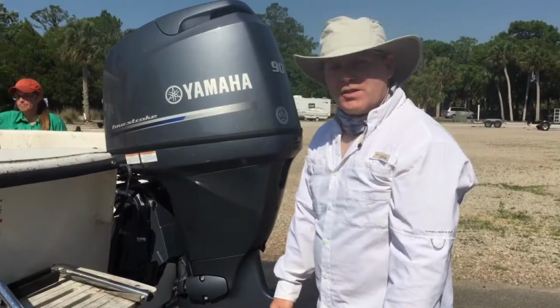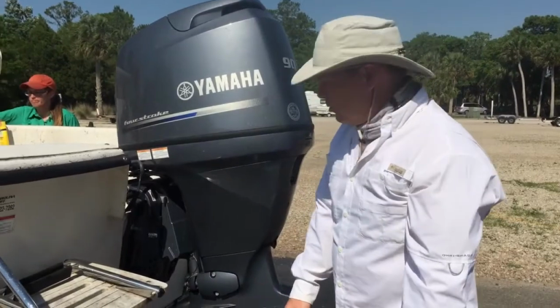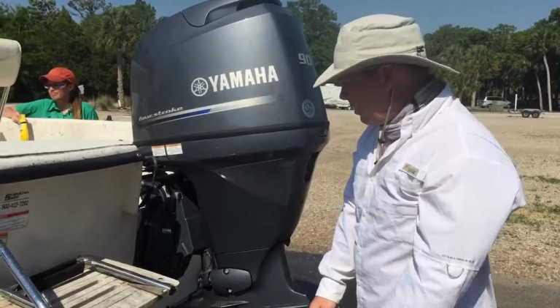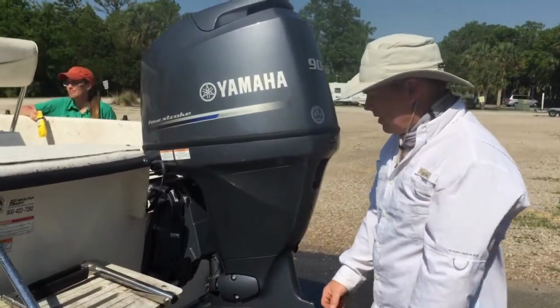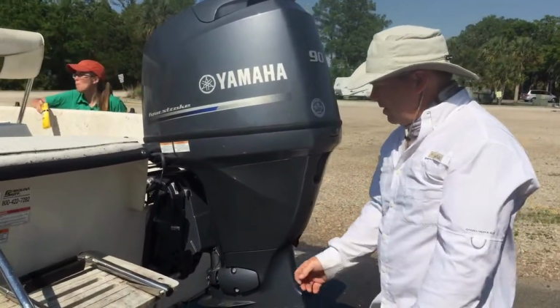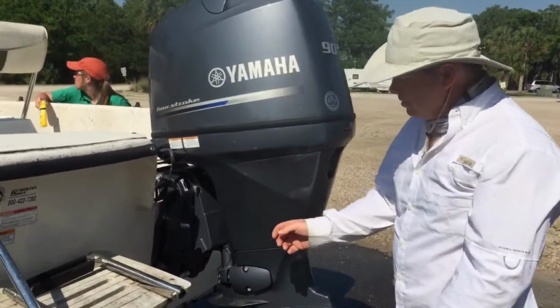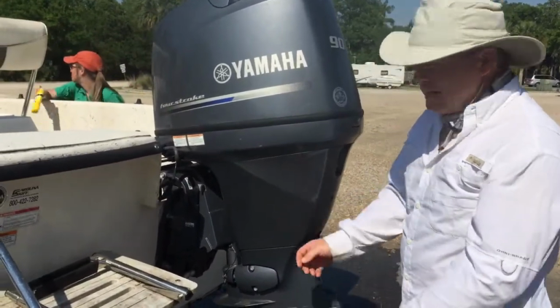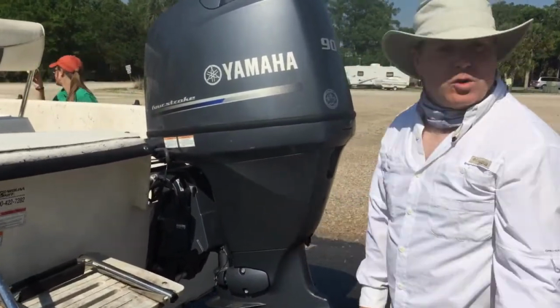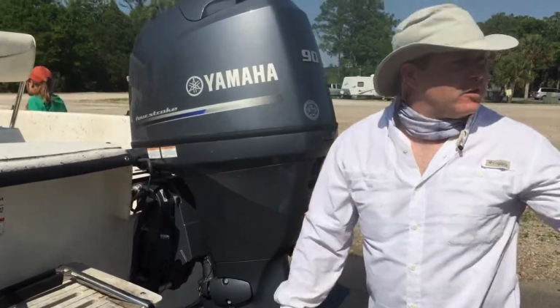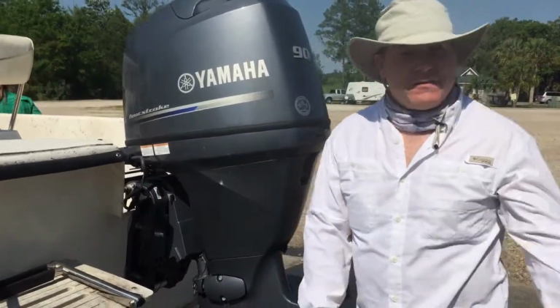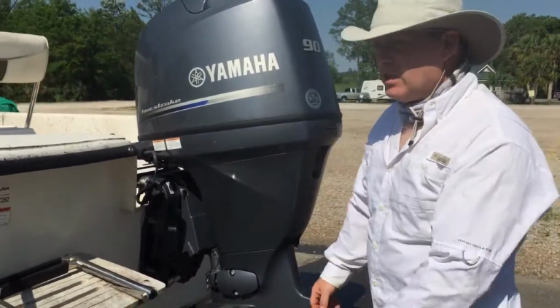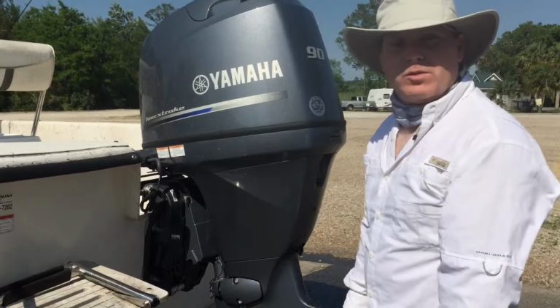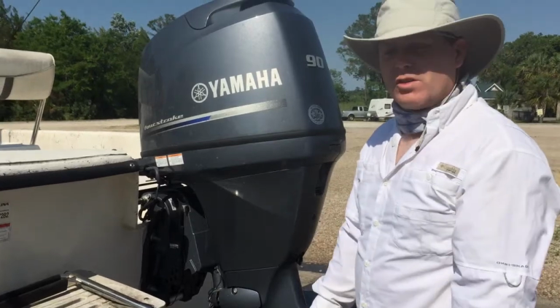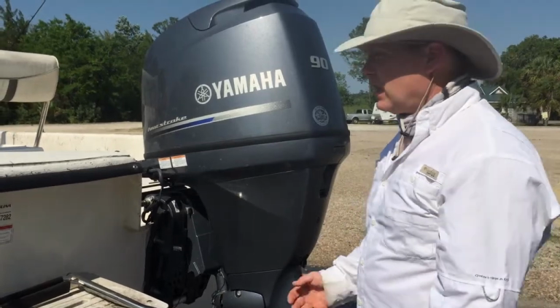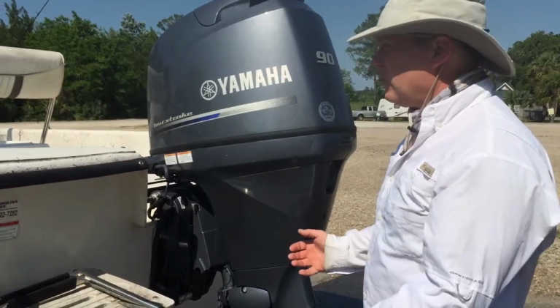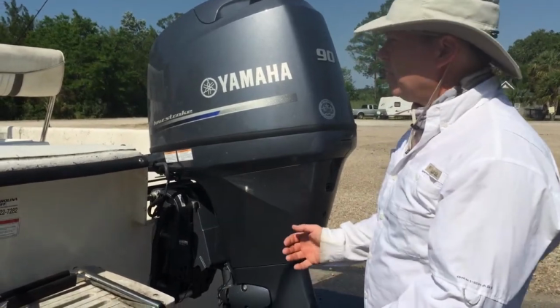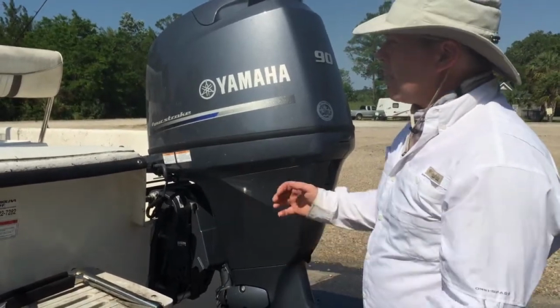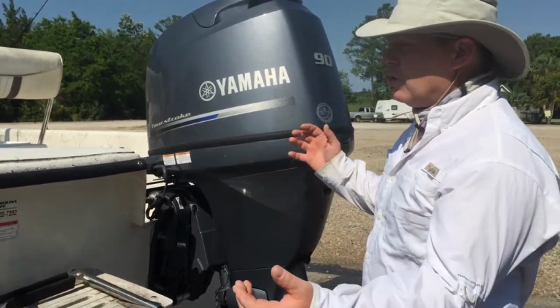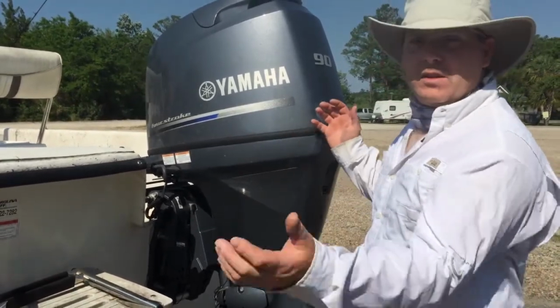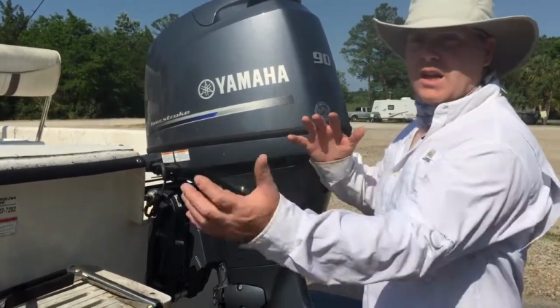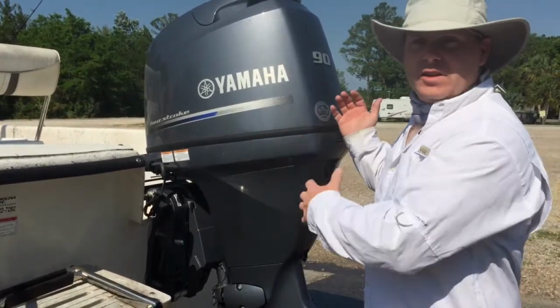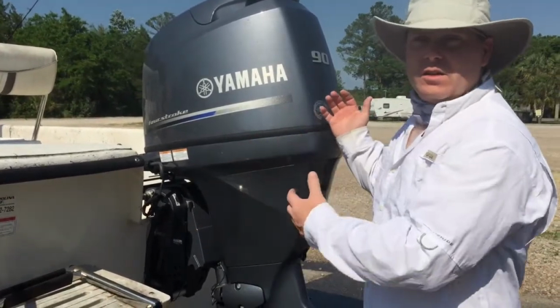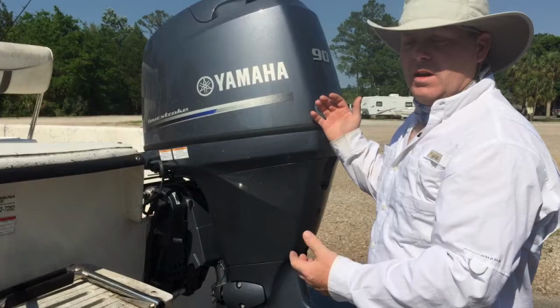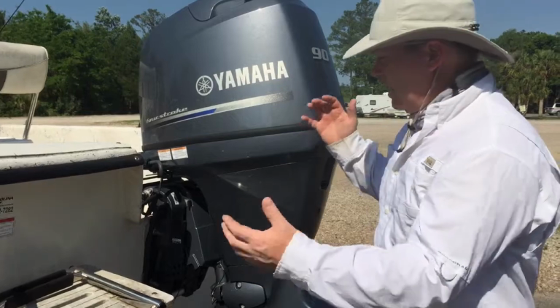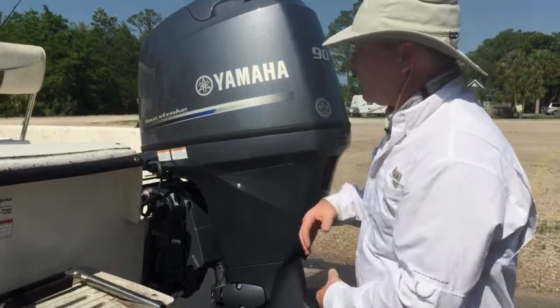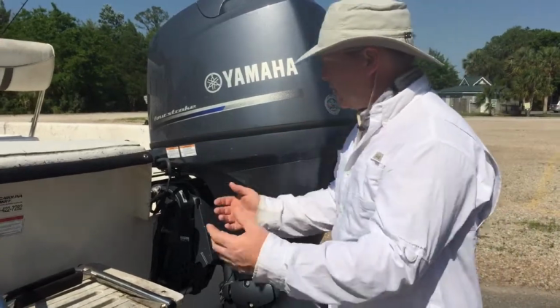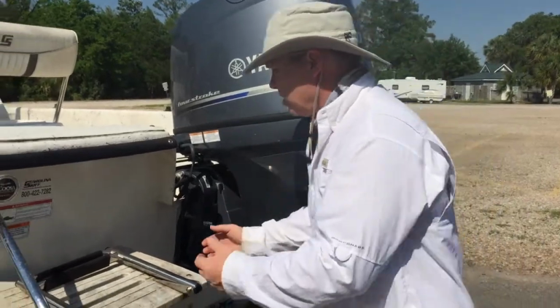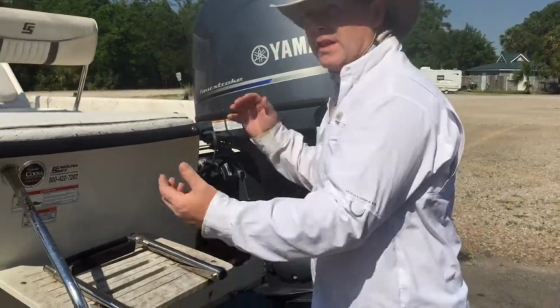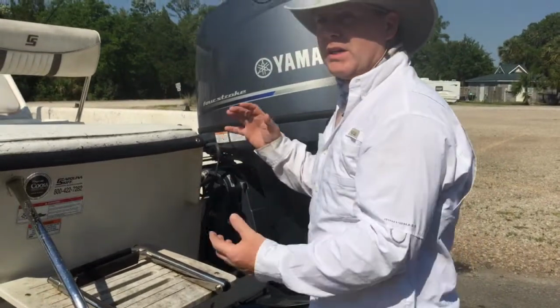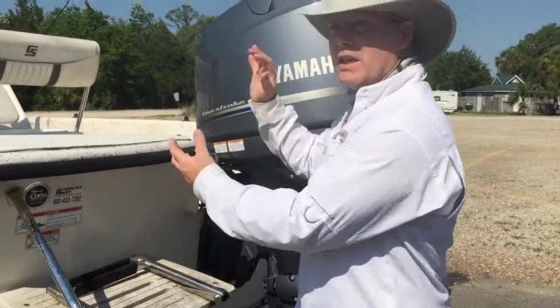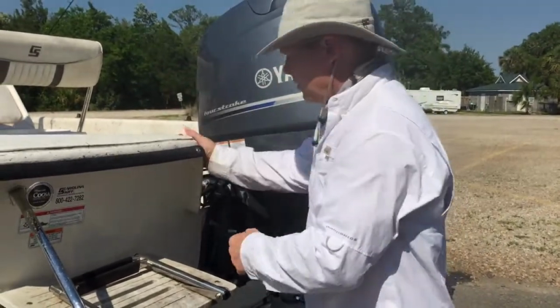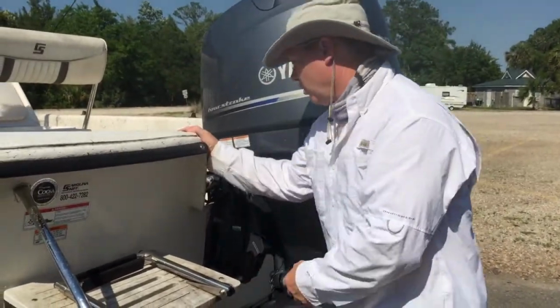Today we're going to learn about tying down your boat after you've been out fishing. You always want to make sure that you tie your boat down so it doesn't slide on the trailer, and also just in case you have to slam the brakes, it keeps it from going forward.